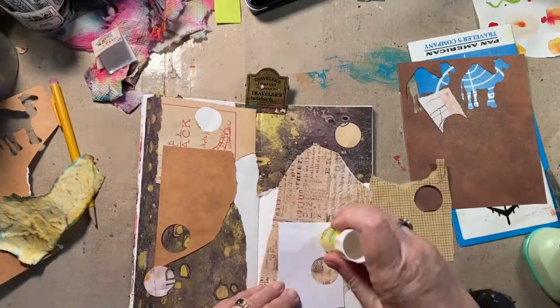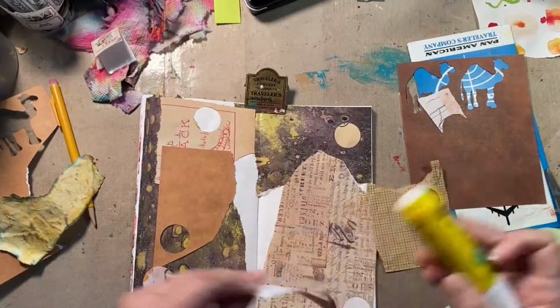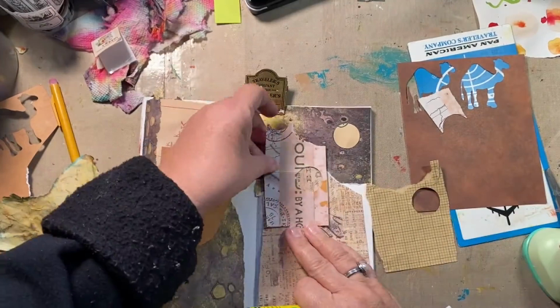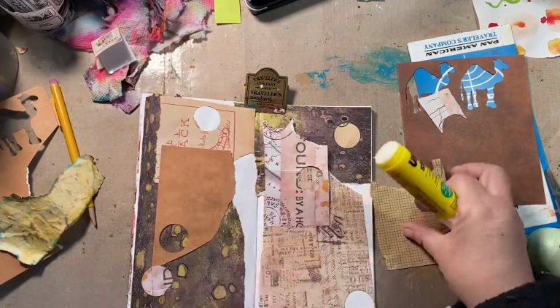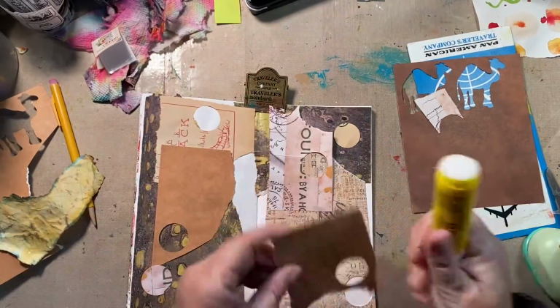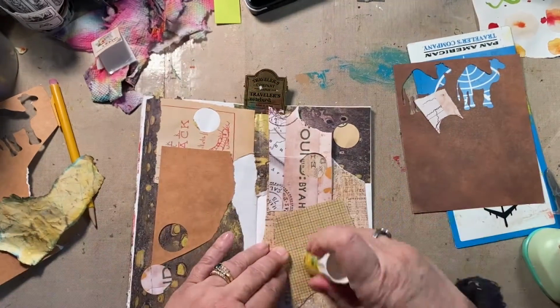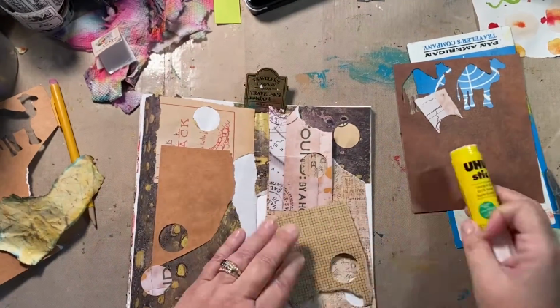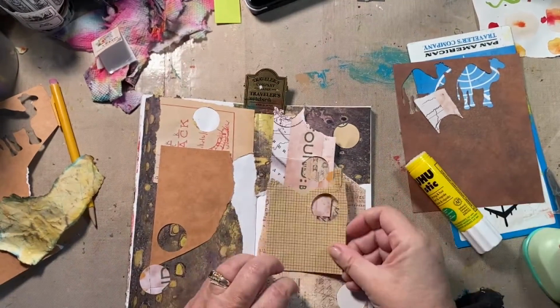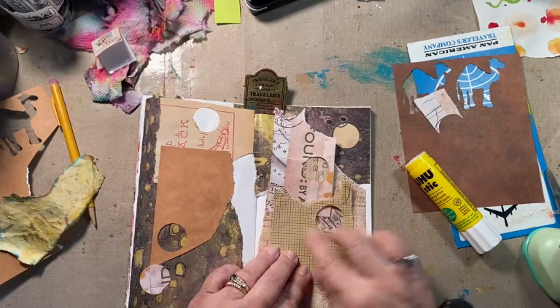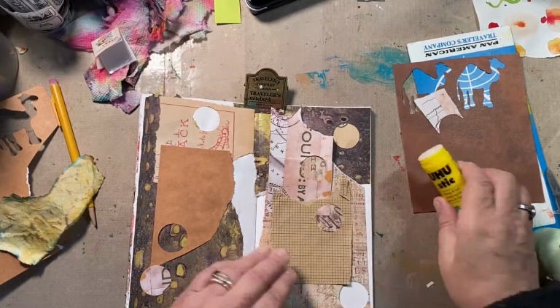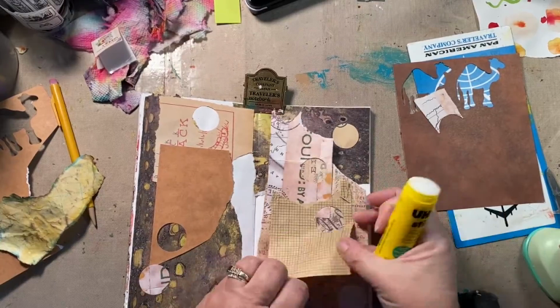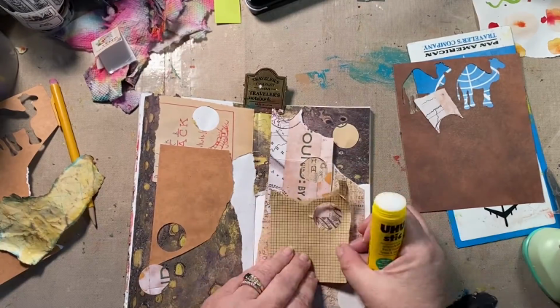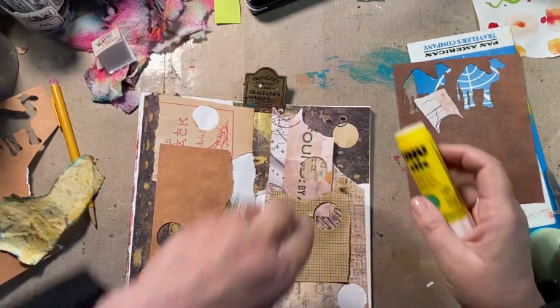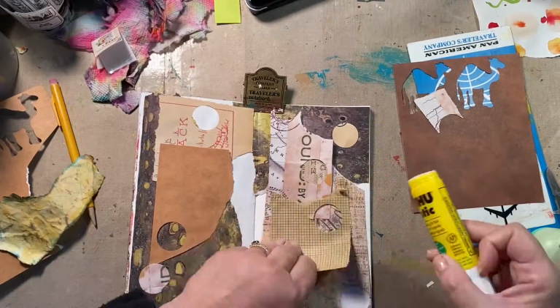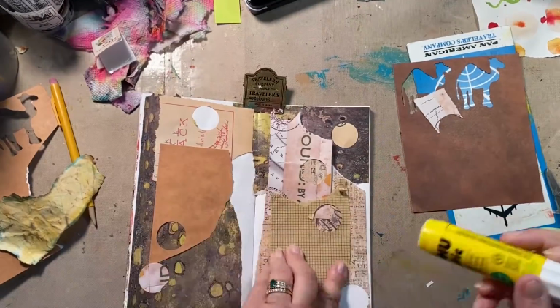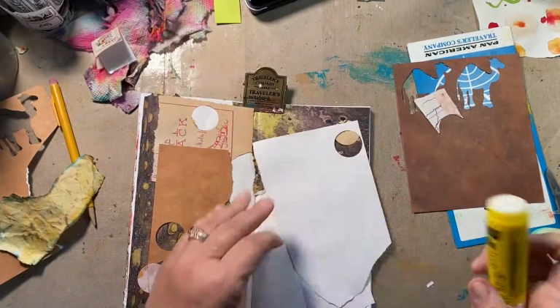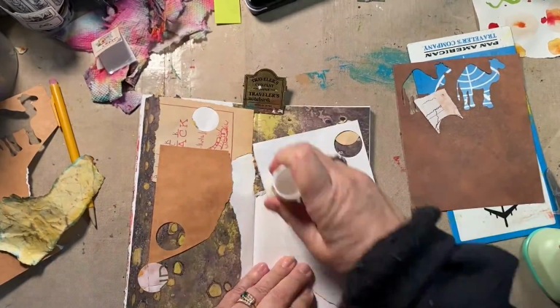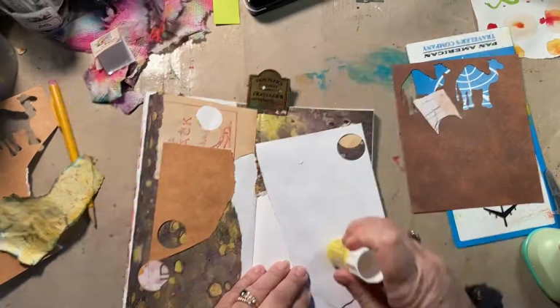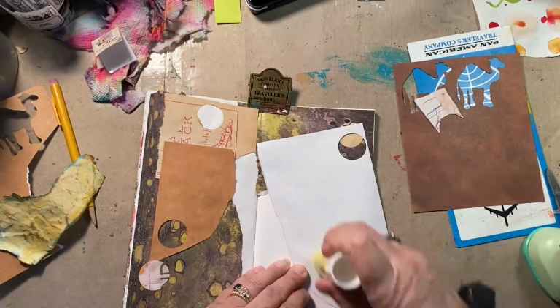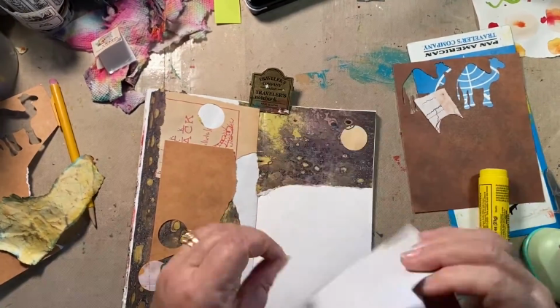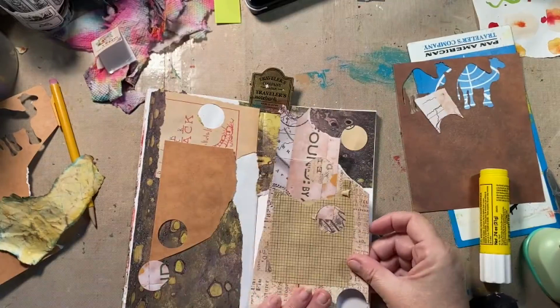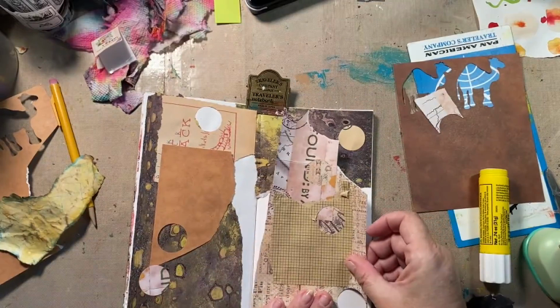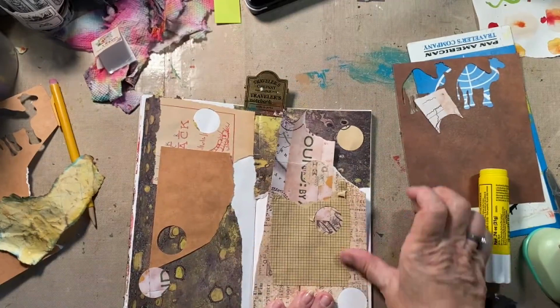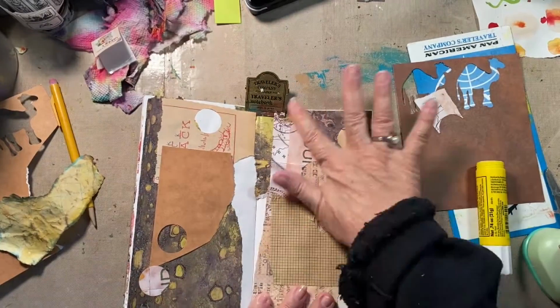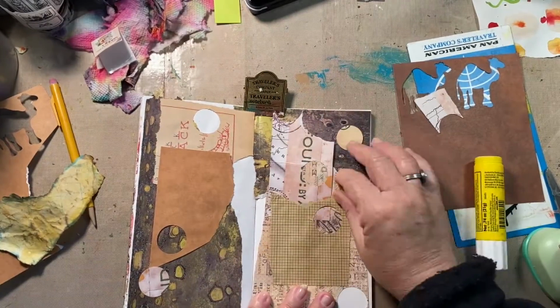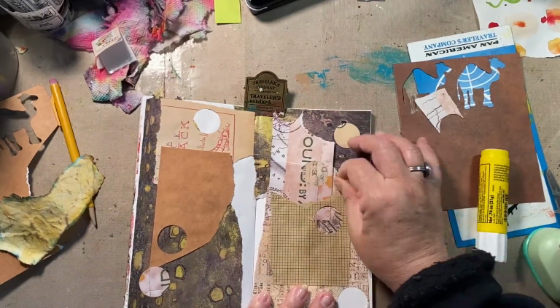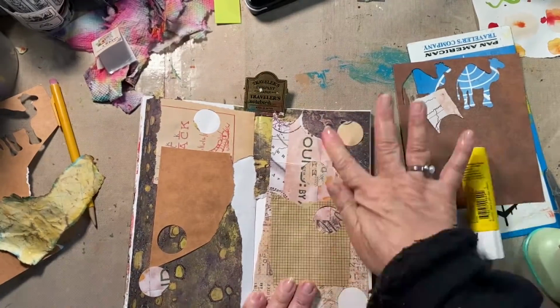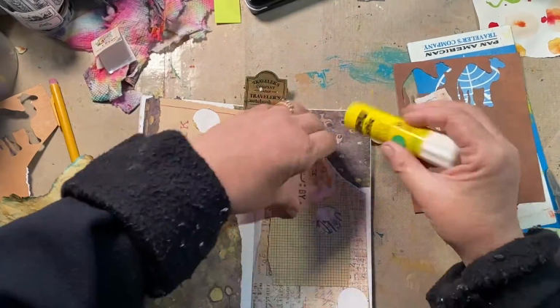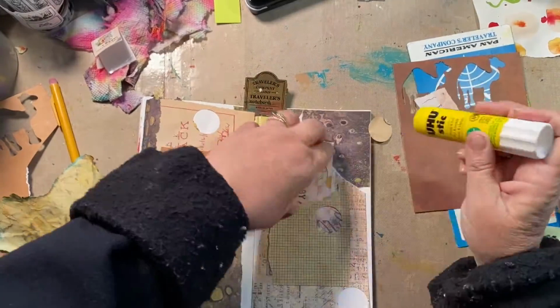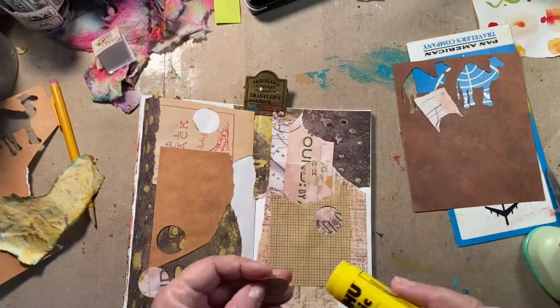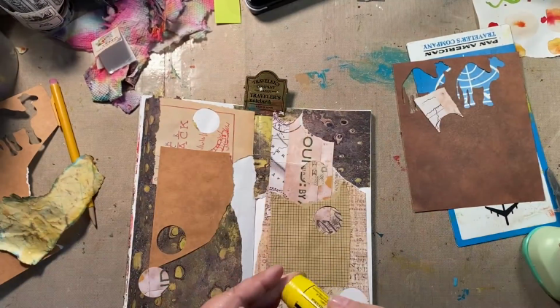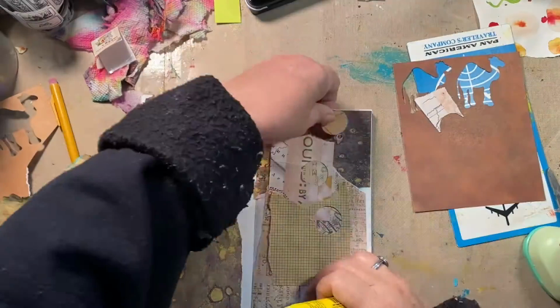I really don't need any more junk — treasures, treasures. My husband is hammering under the house; hope you can't hear that. I don't know what he's doing down there. Anyway, I plan on using the camels because the journal entry is starting on a camel train.